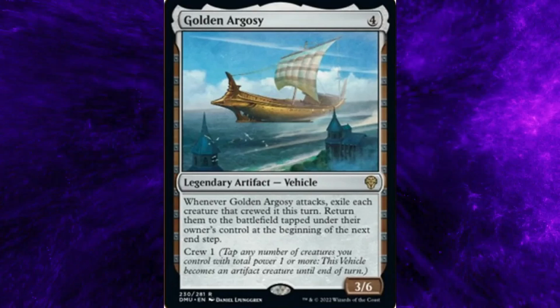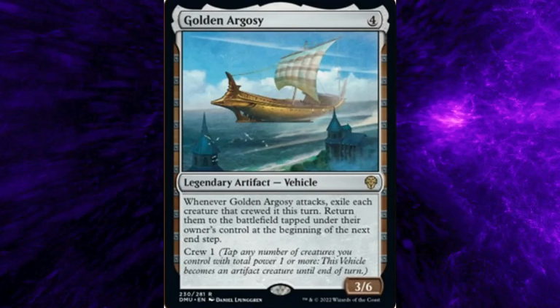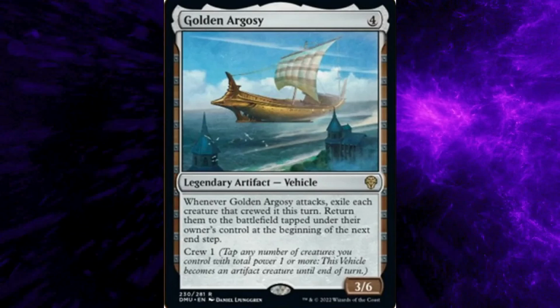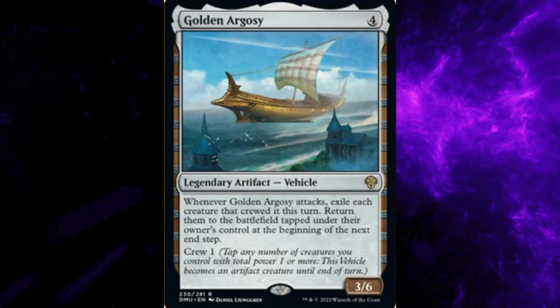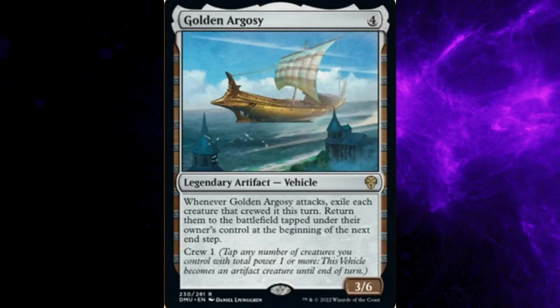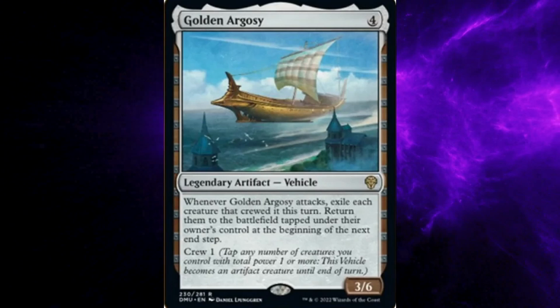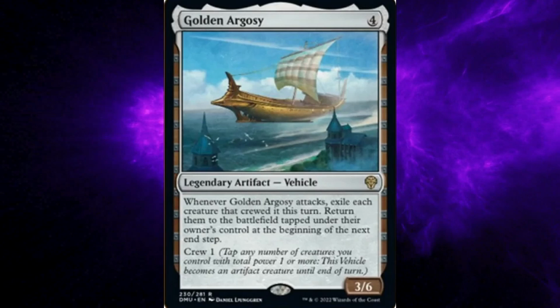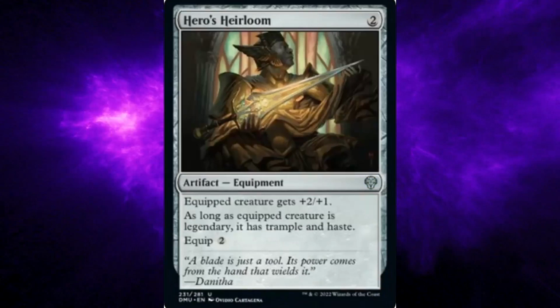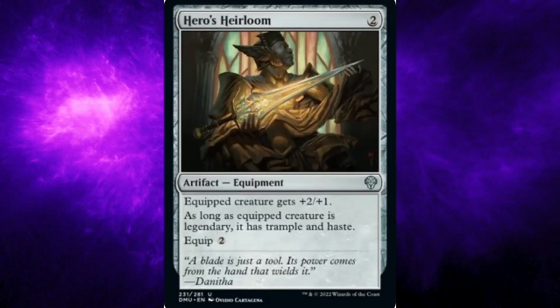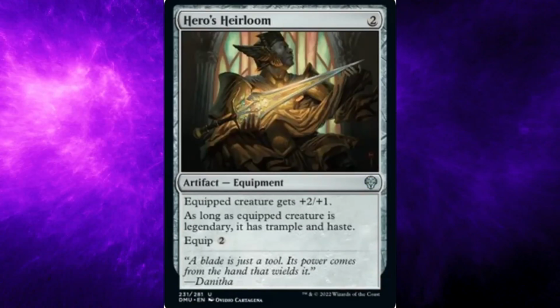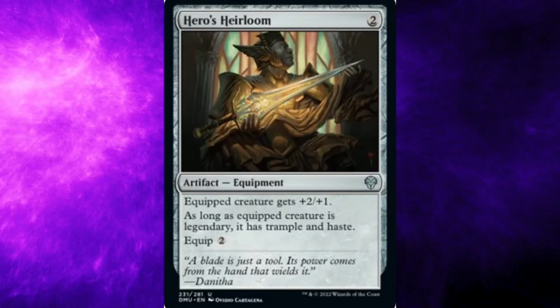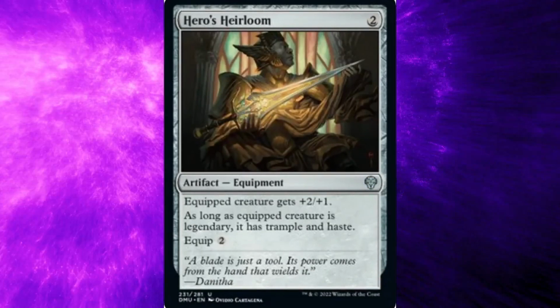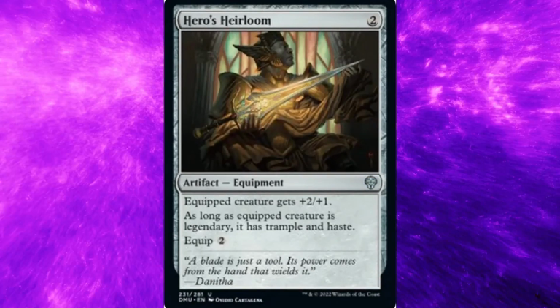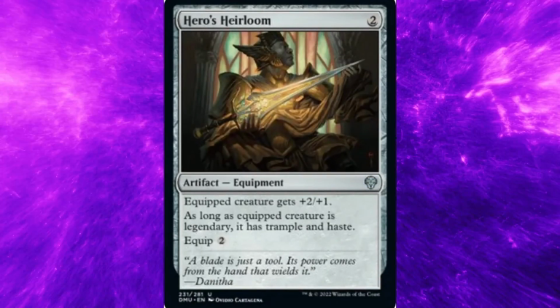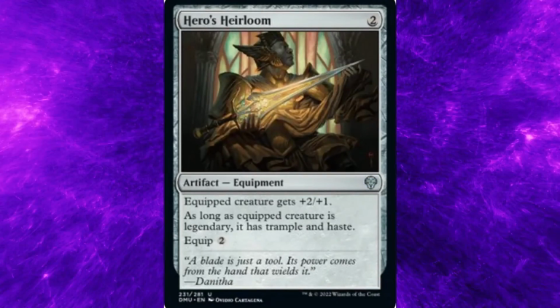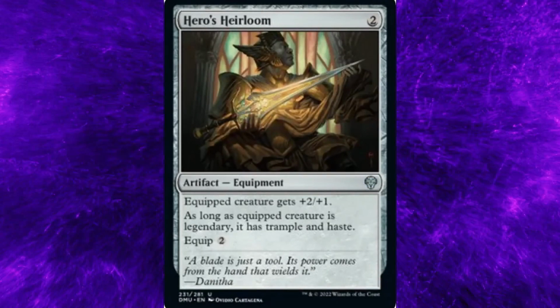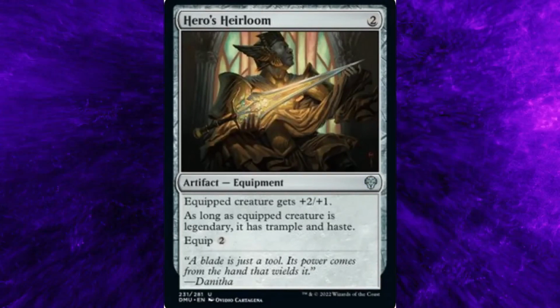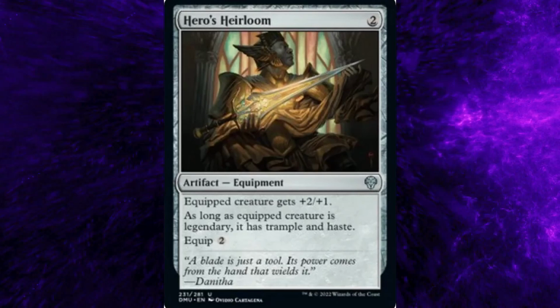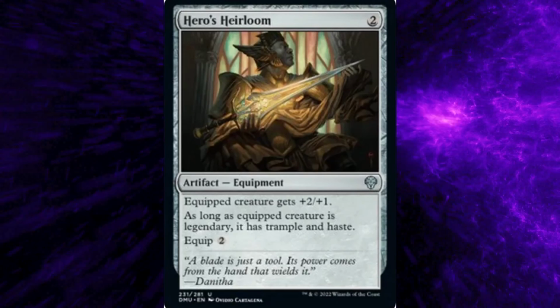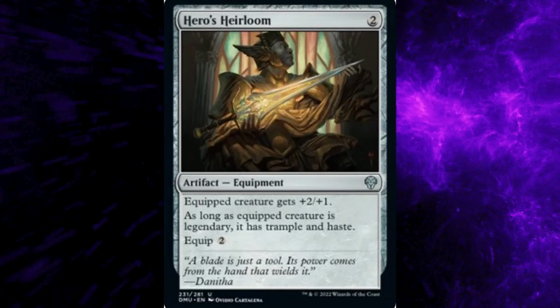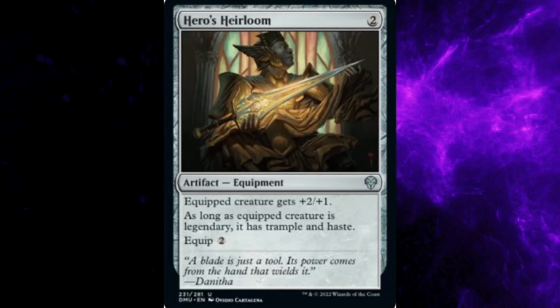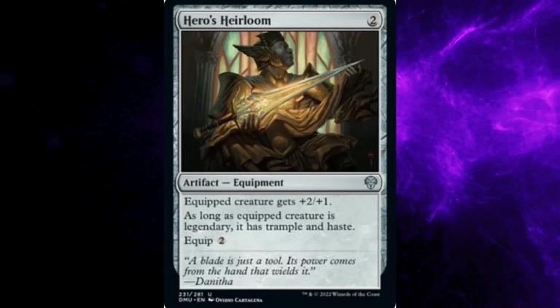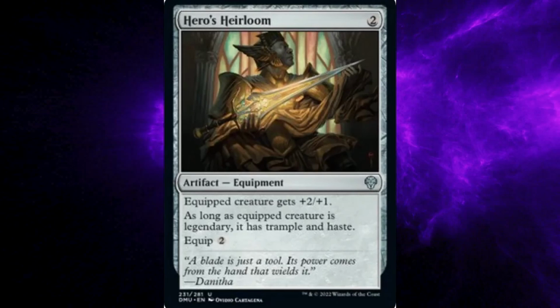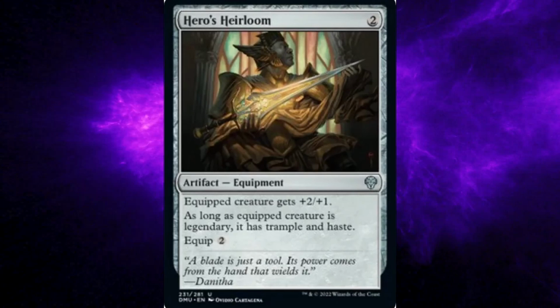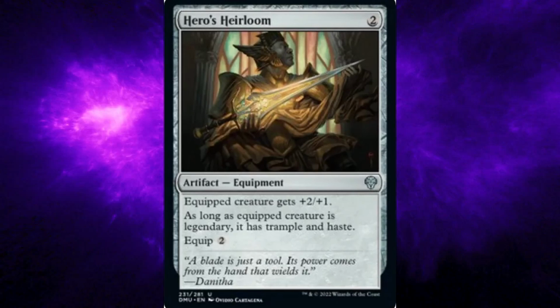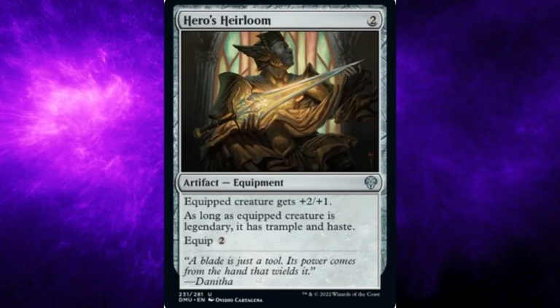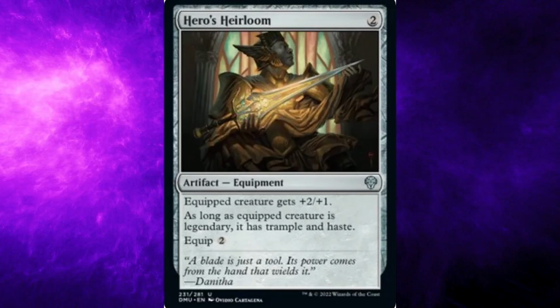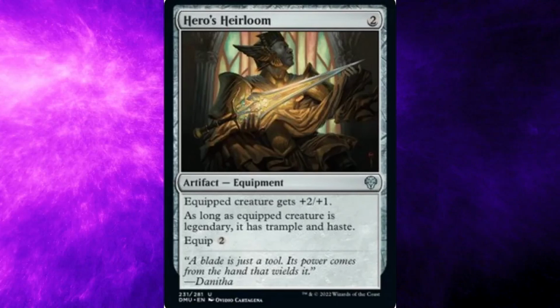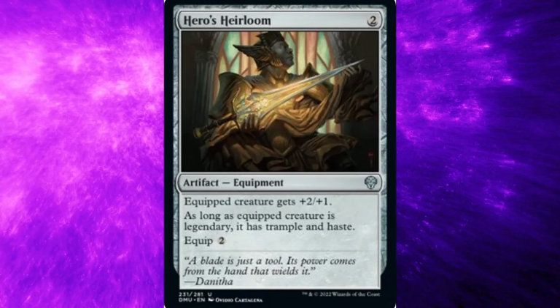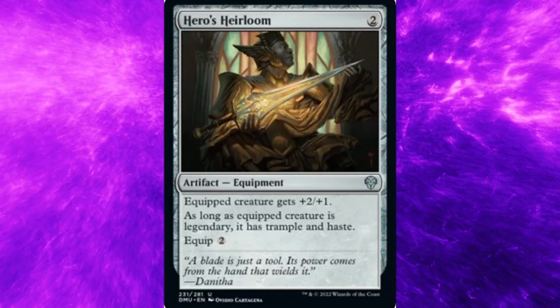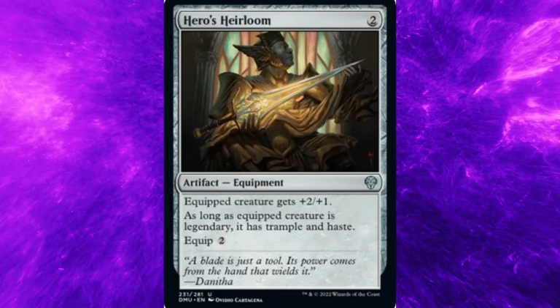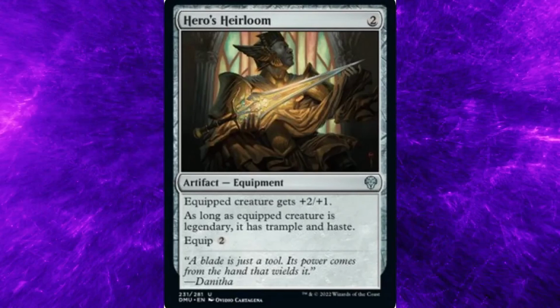Three power, six toughness. Dominaria United set, card 231: Hero's Heirloom. Costs two general mana. Type: Artifact Equipment. Rarity: Uncommon.